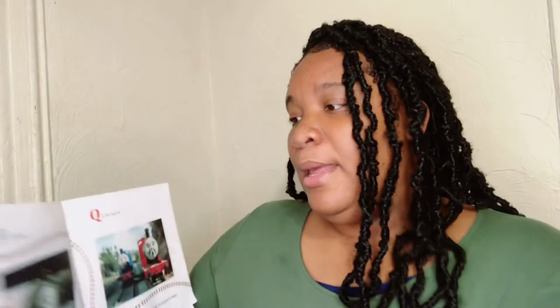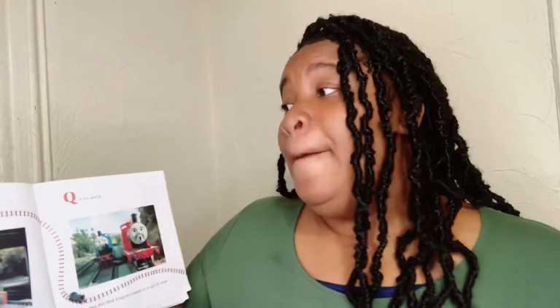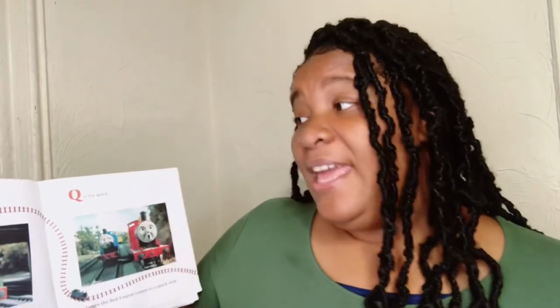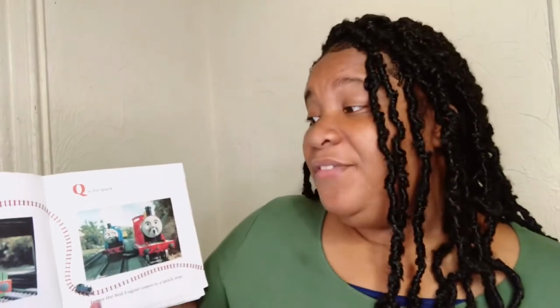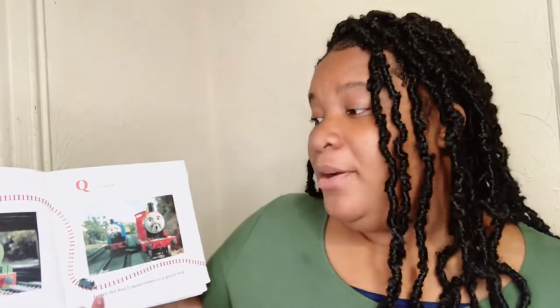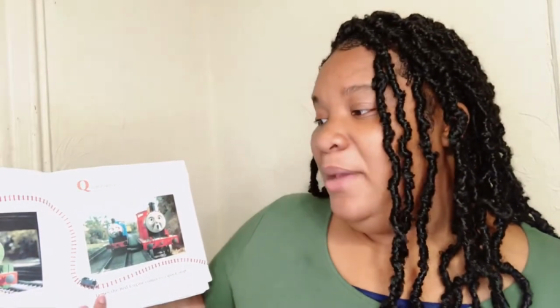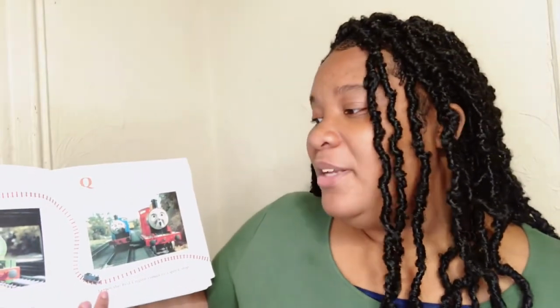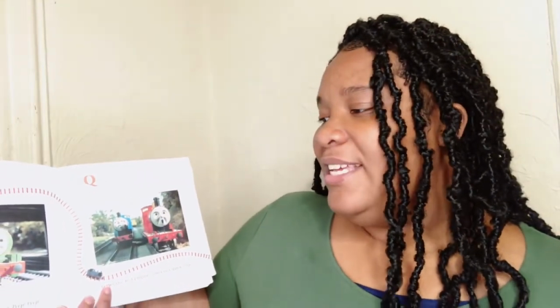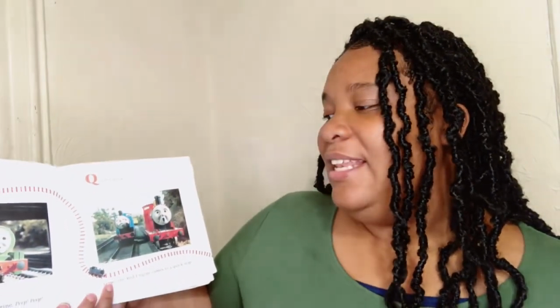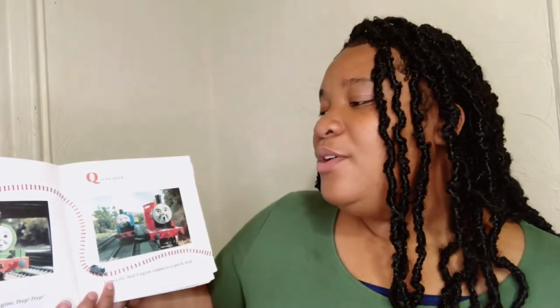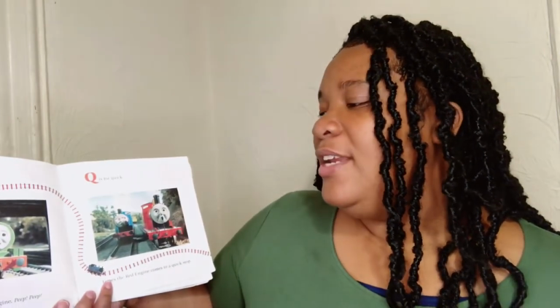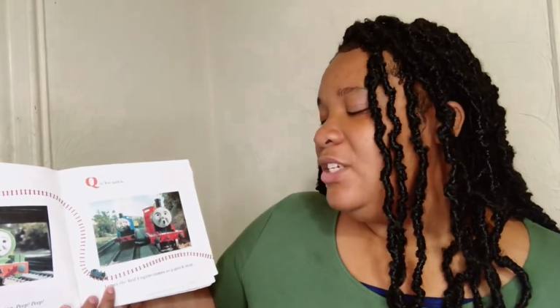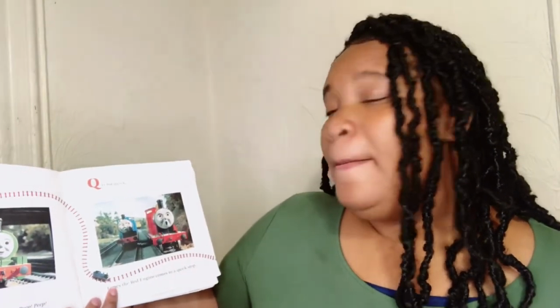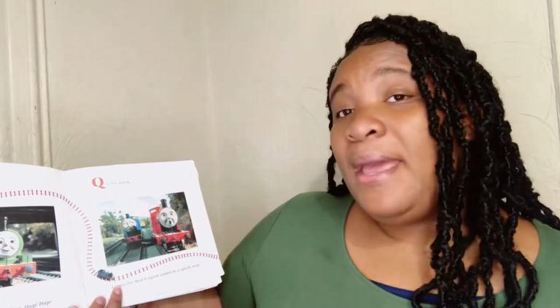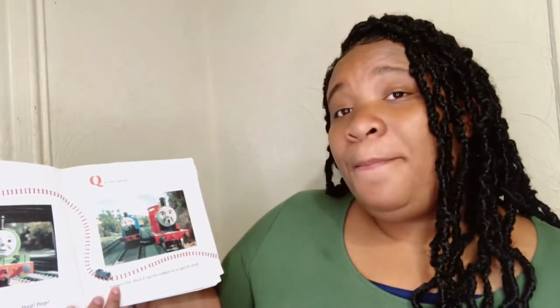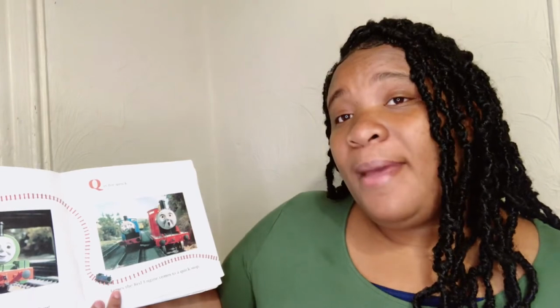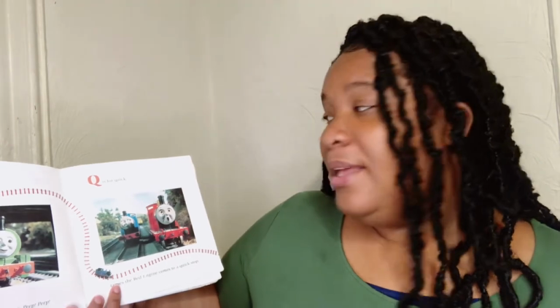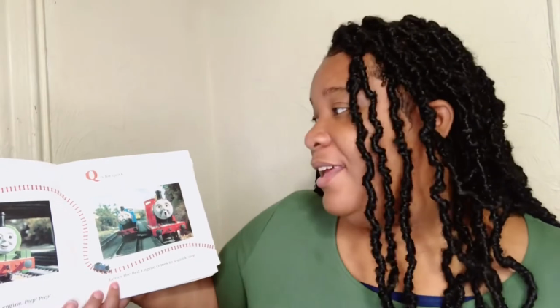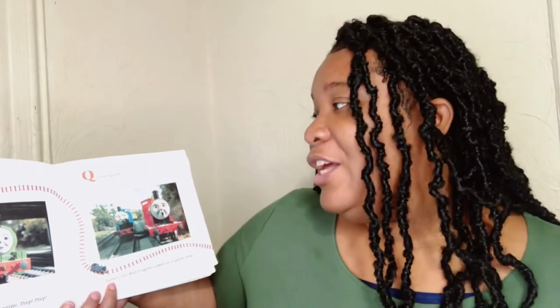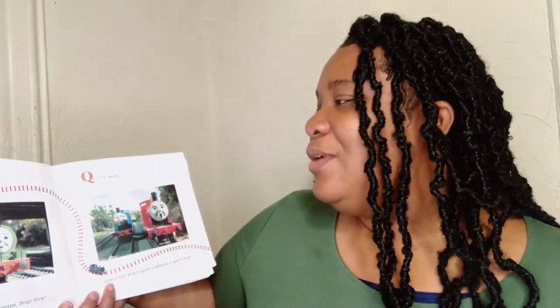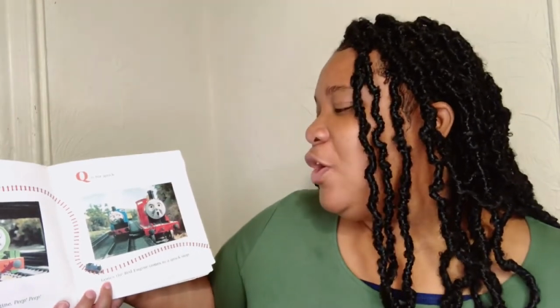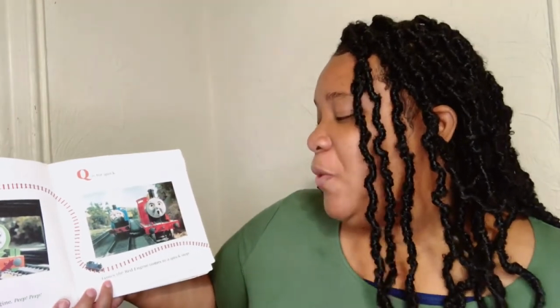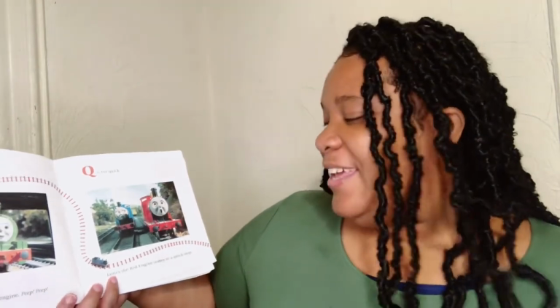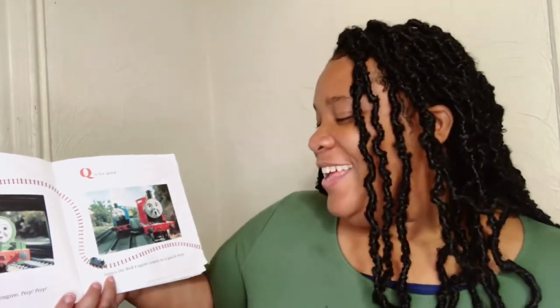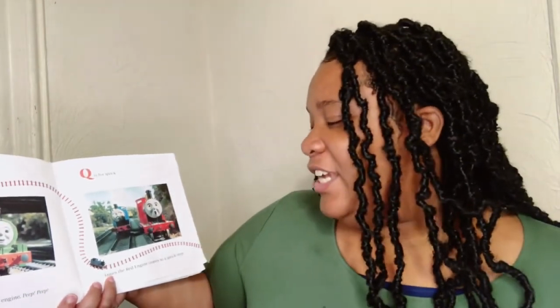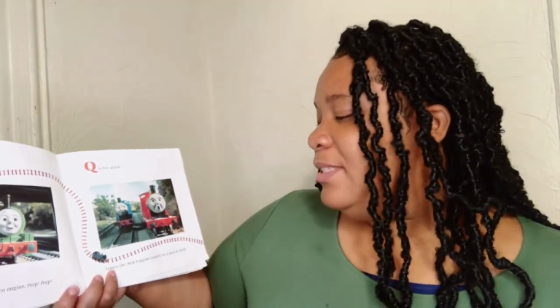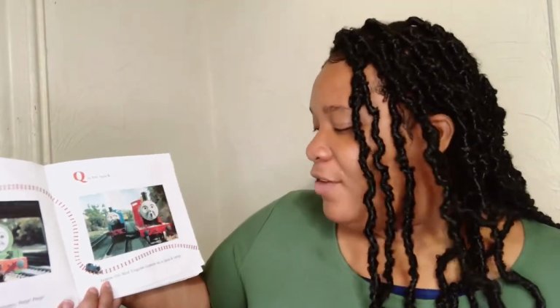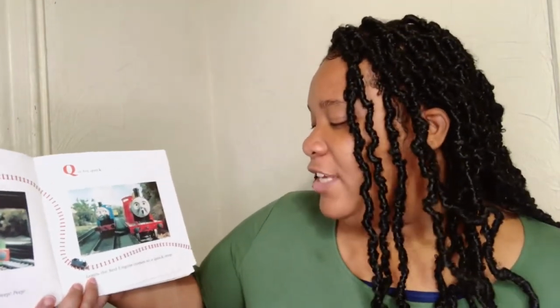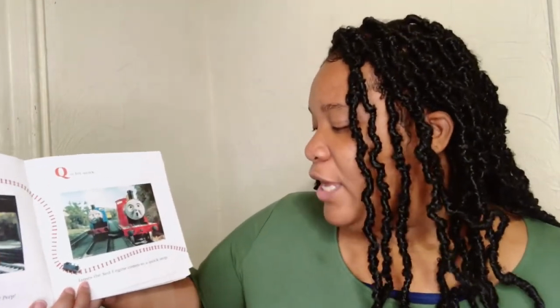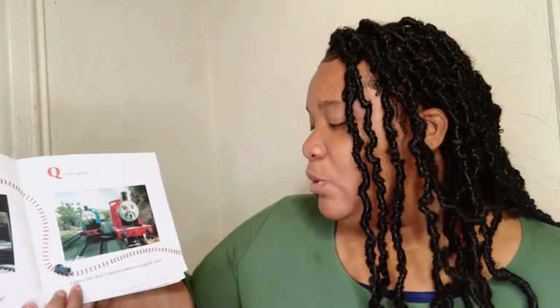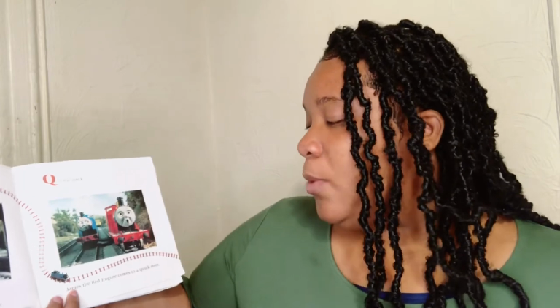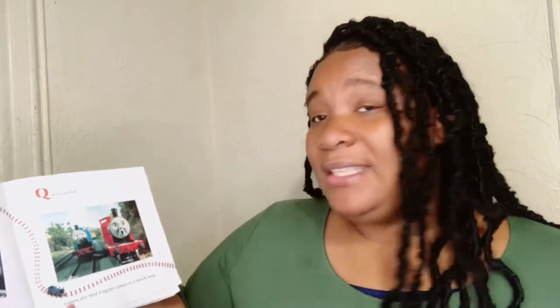P is for Percy. Percy is the little green engine. Beep beep! Q is for quick. James the red engine comes to a quick stop.